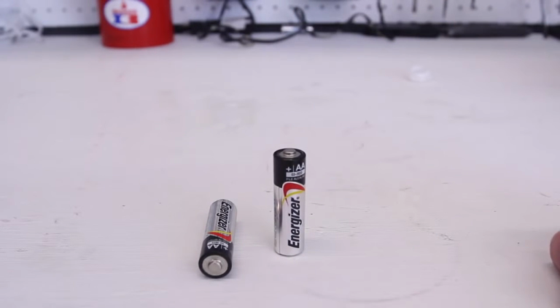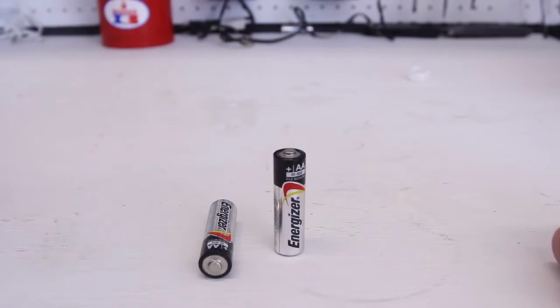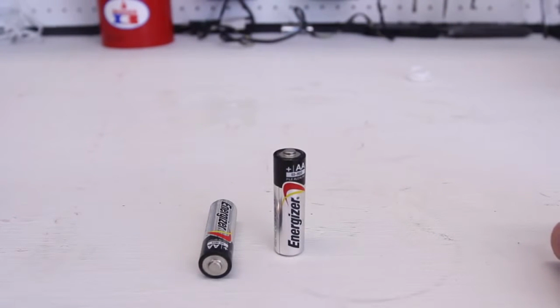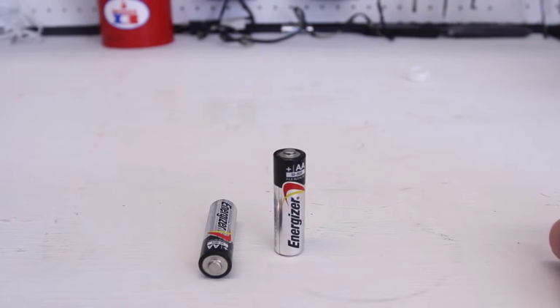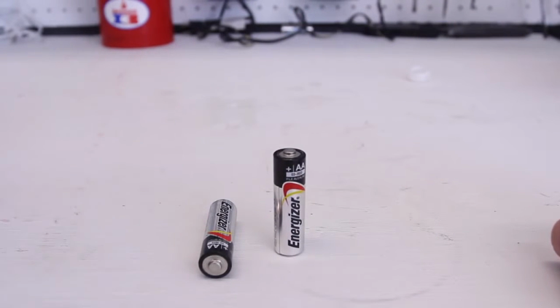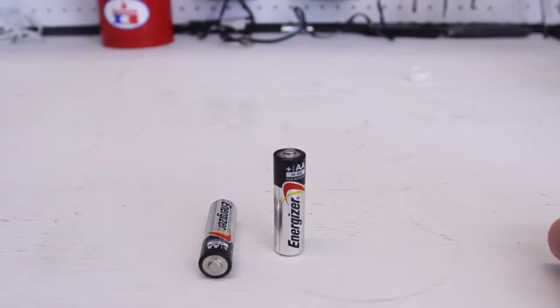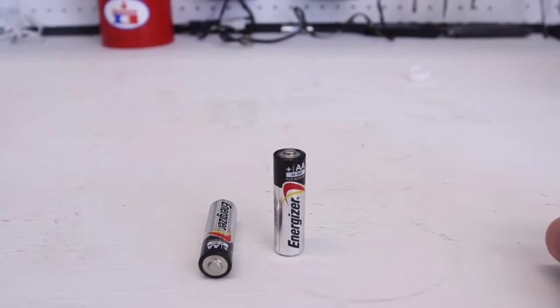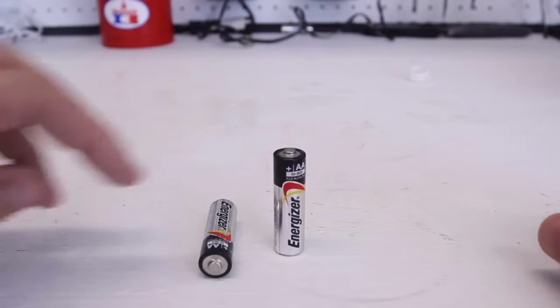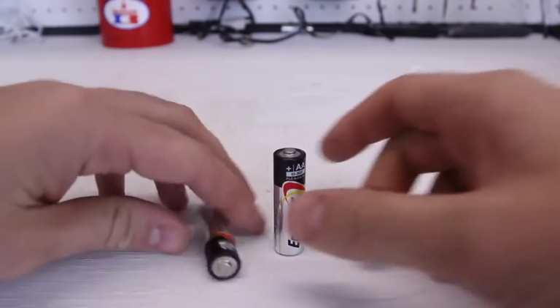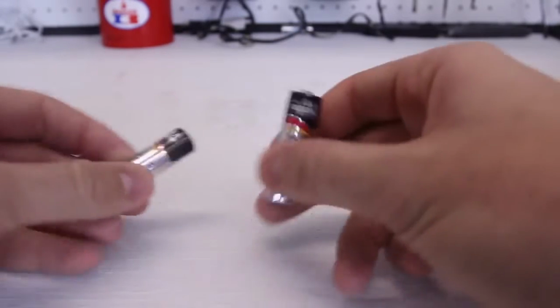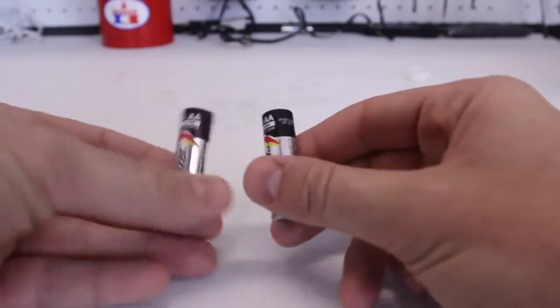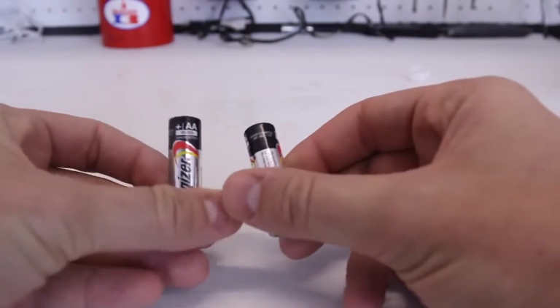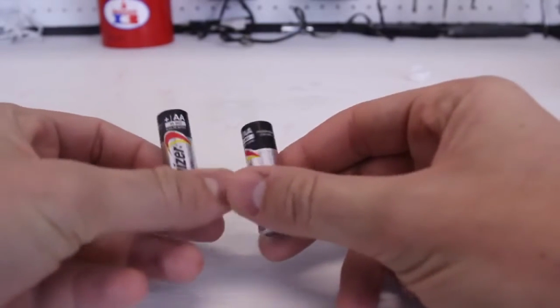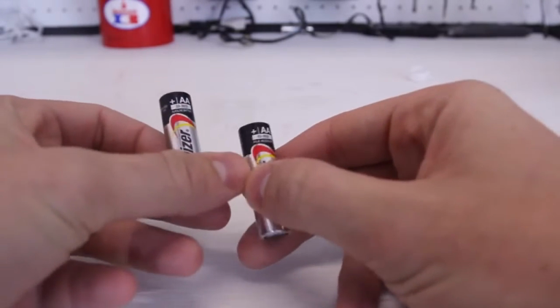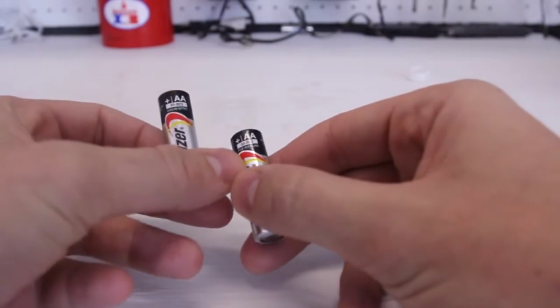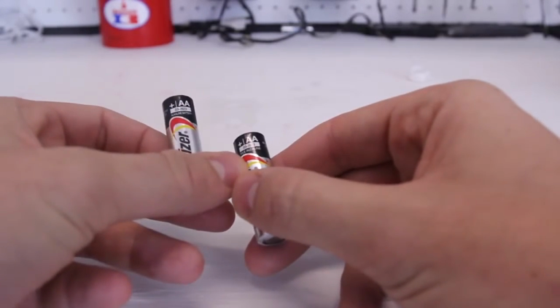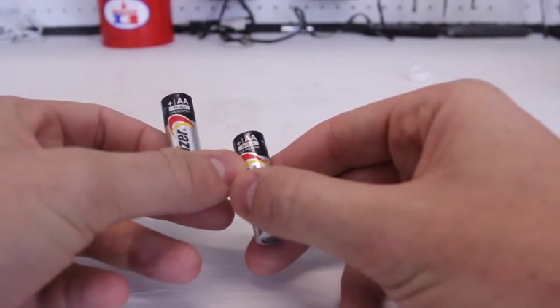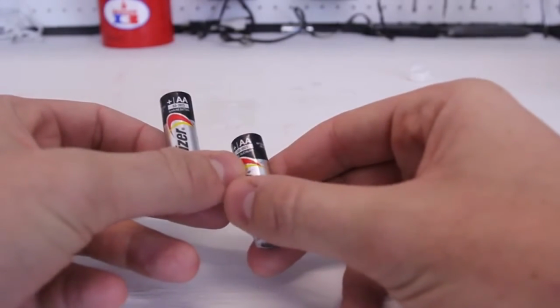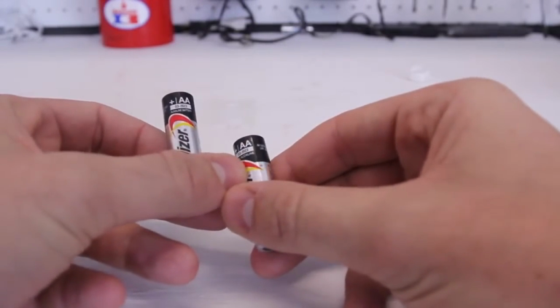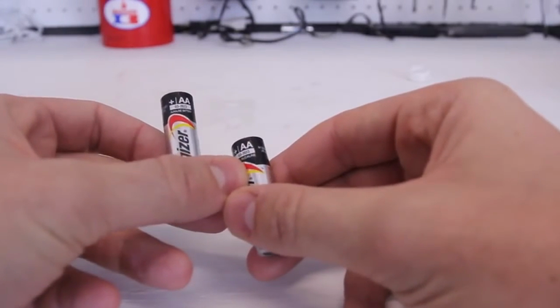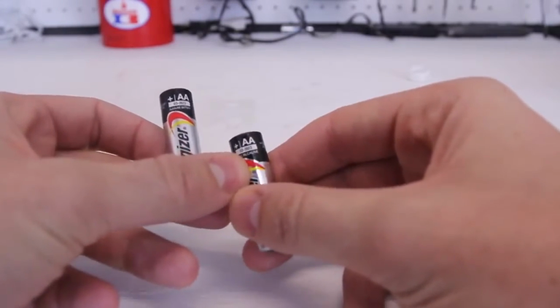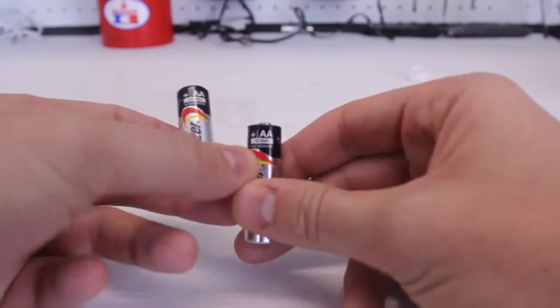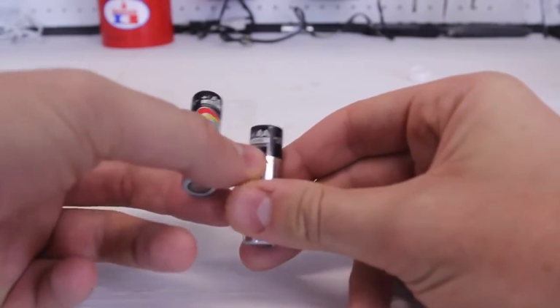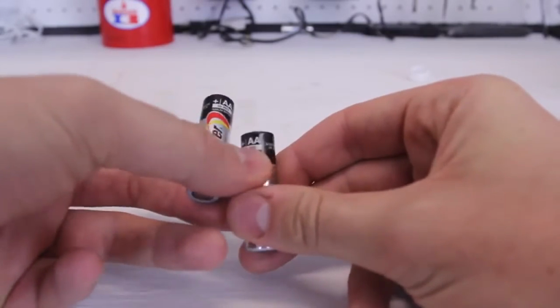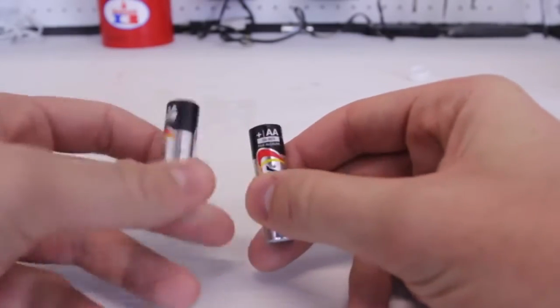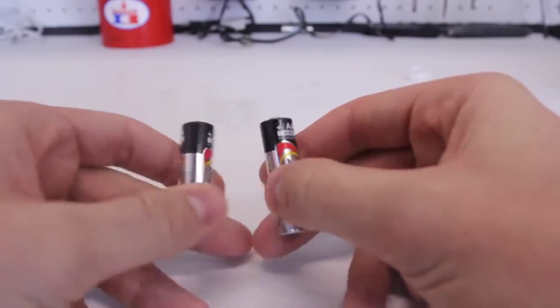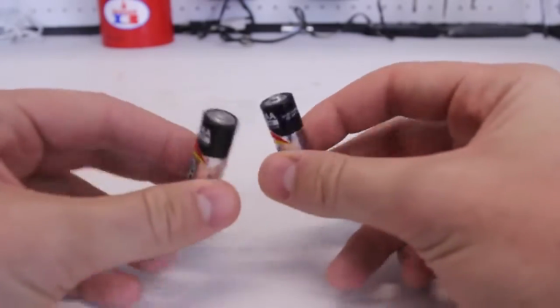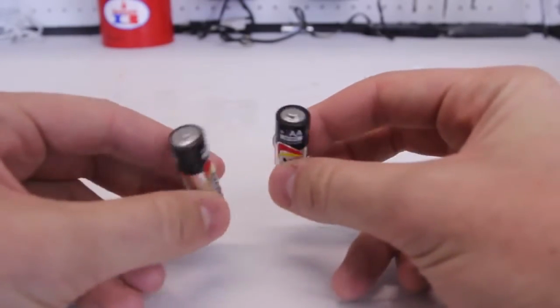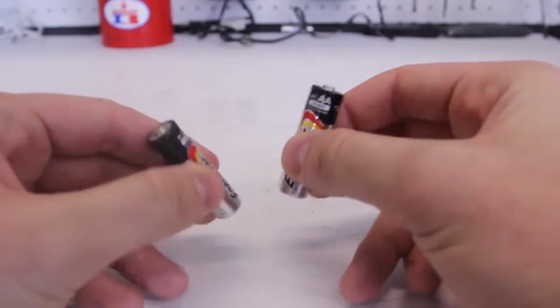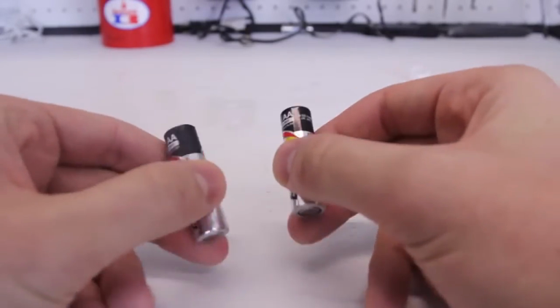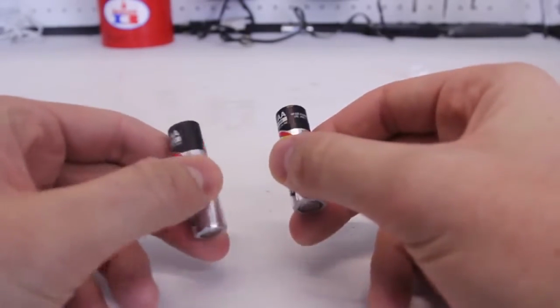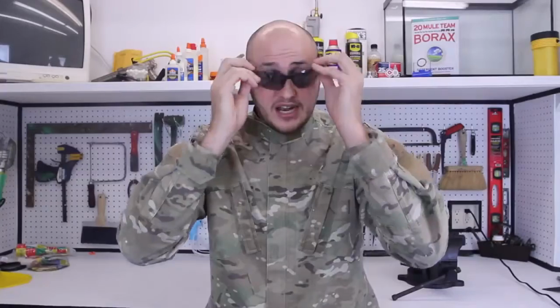That's a very simple way to tell if your battery is dead or not. And it only works with alkaline batteries — it says right here. Super cool trick, you guys should try it.